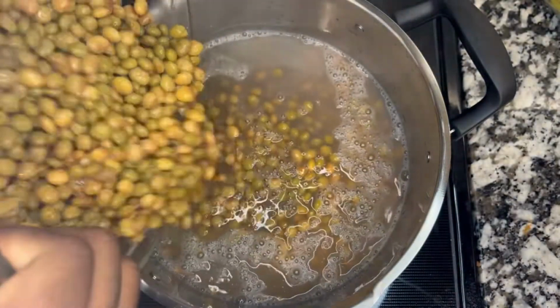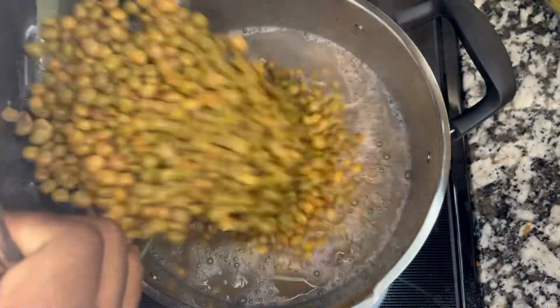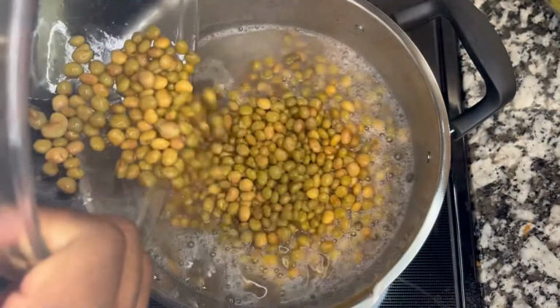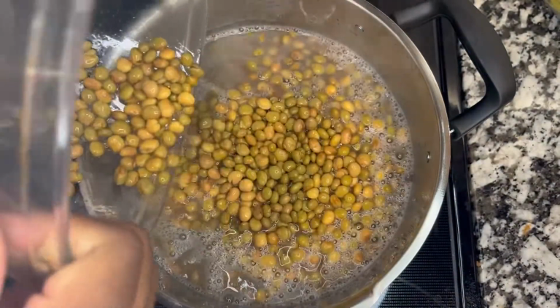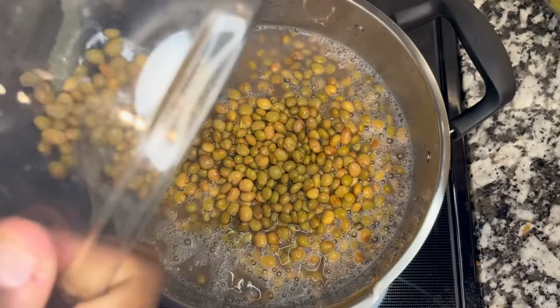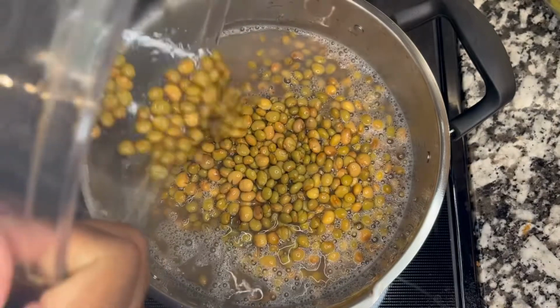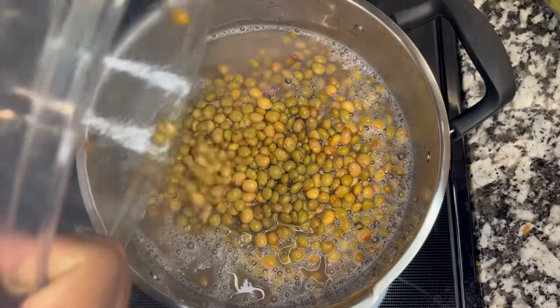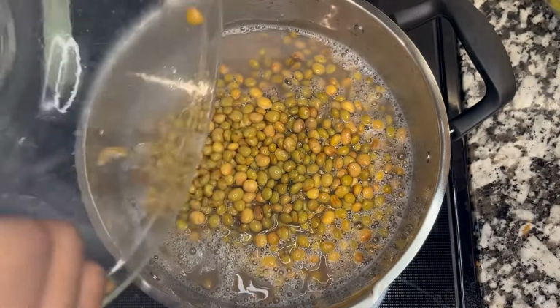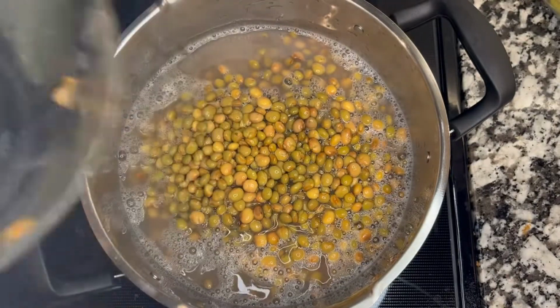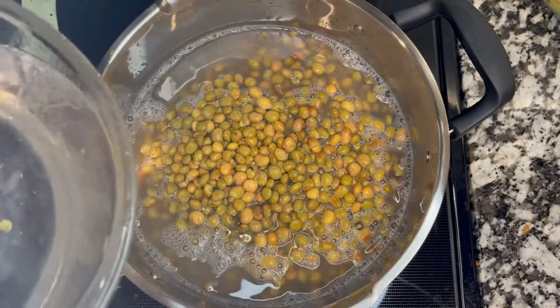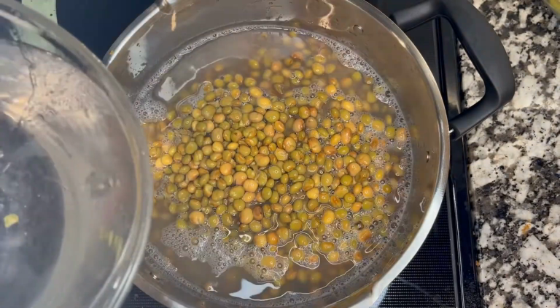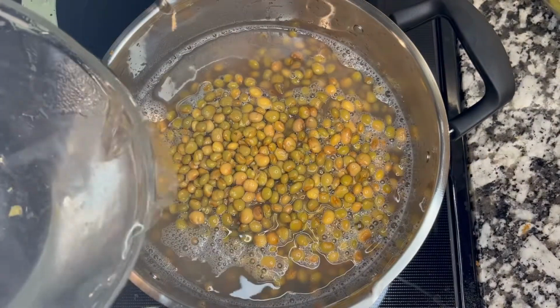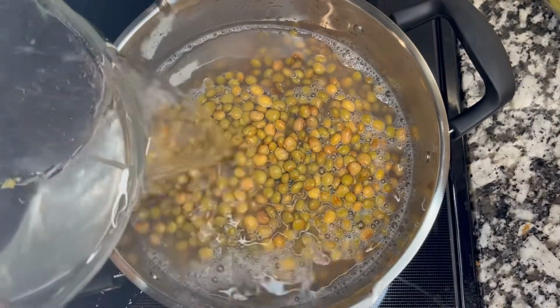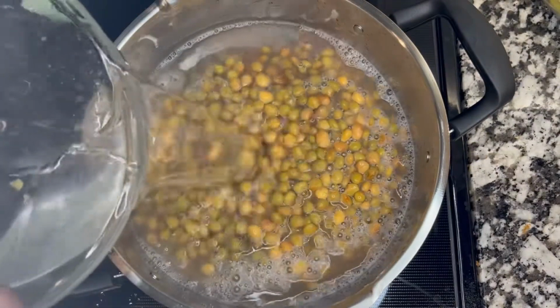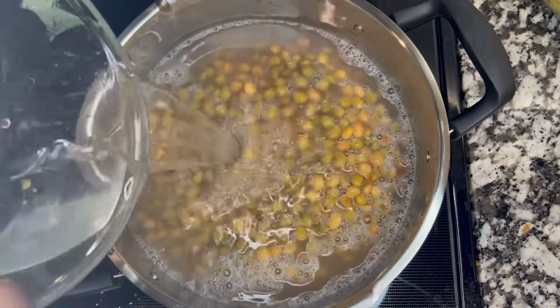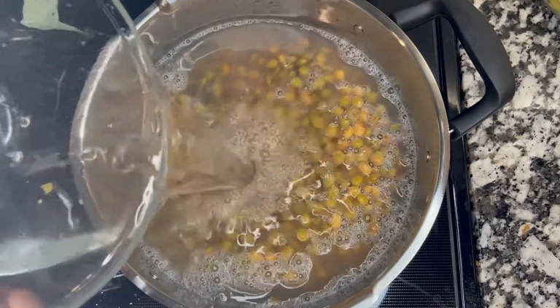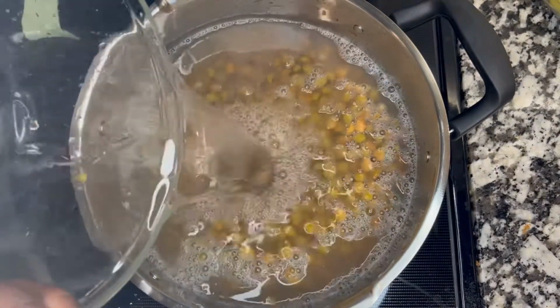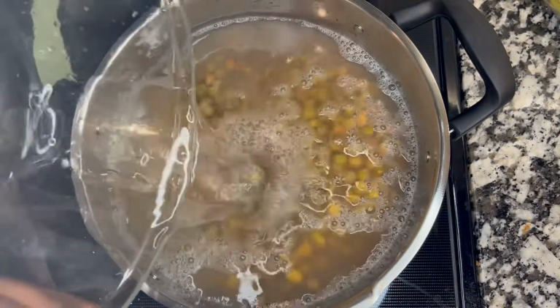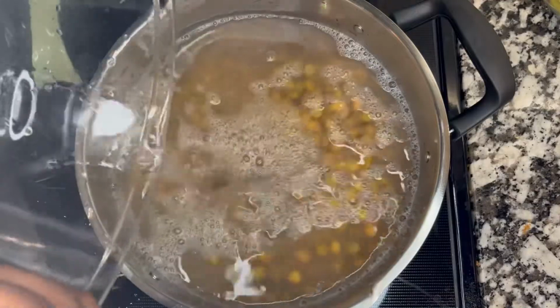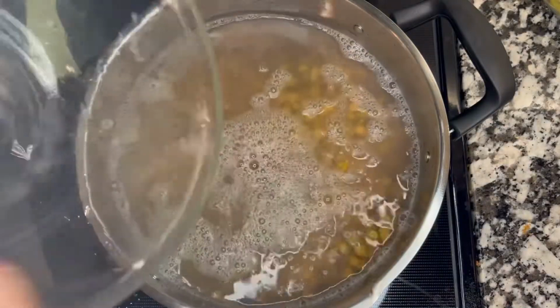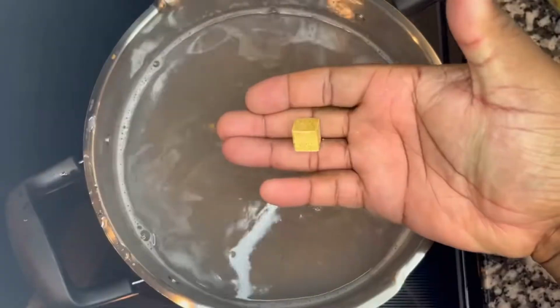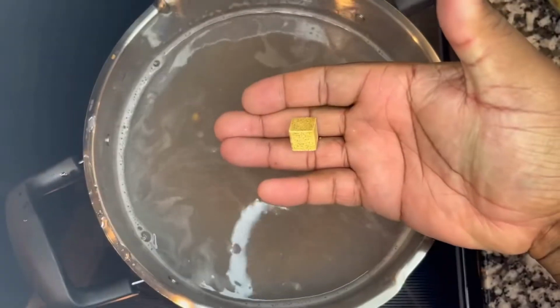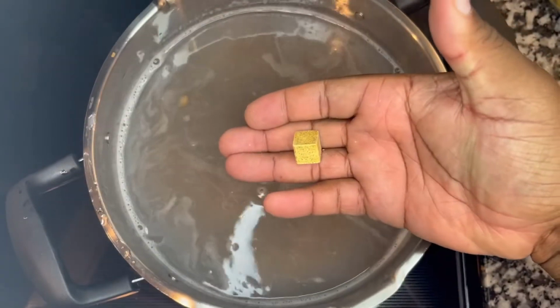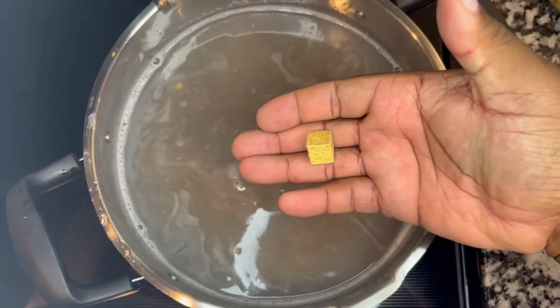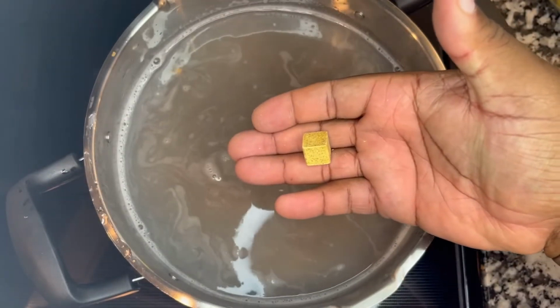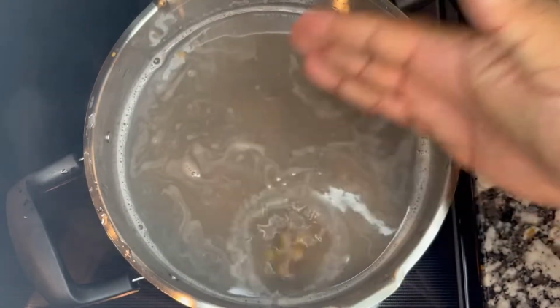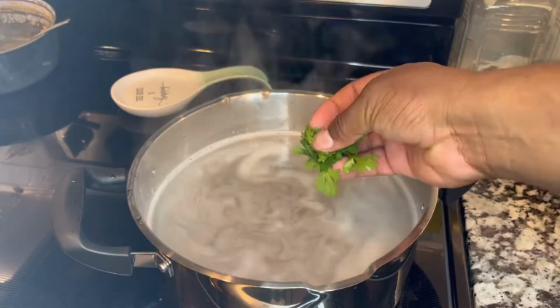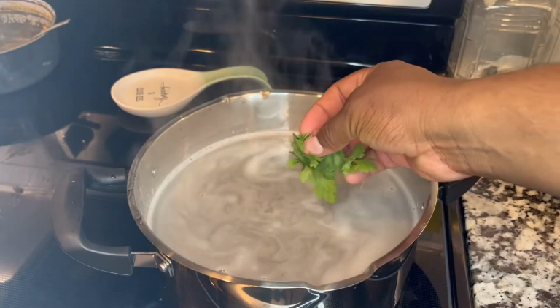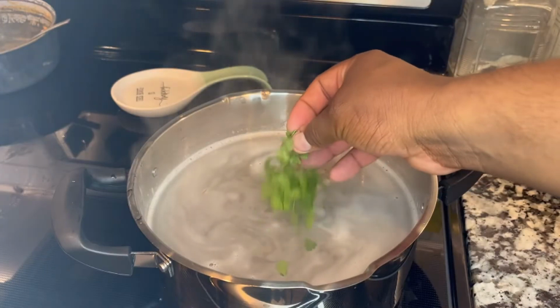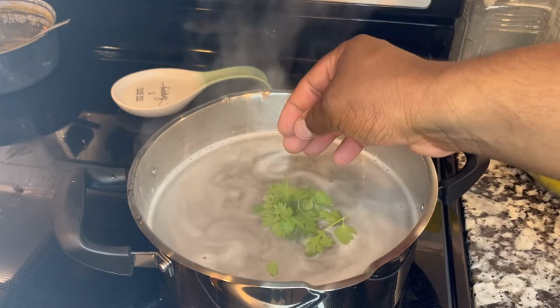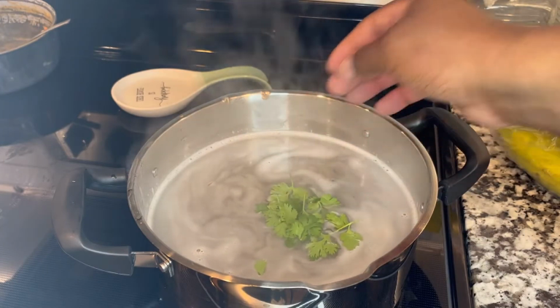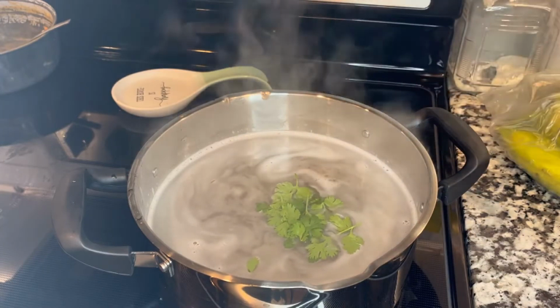On a pan we are going to add our gandules verdes, or green pigeon peas. We're going to put them on the pan, add water, and let it boil. We're also going to be adding a chicken bouillon and a little bit of cilantro.